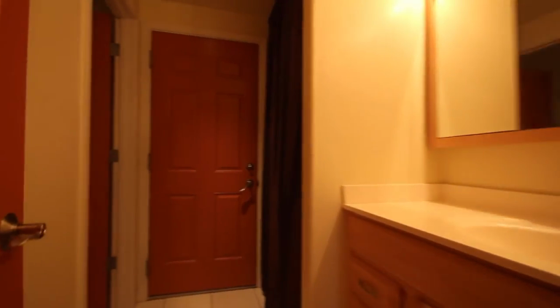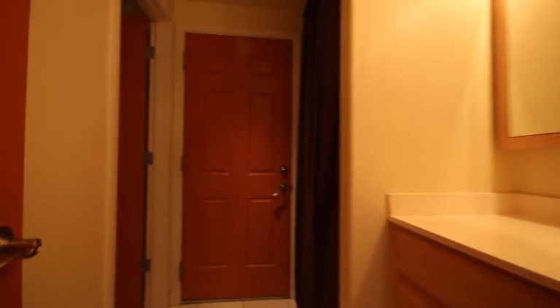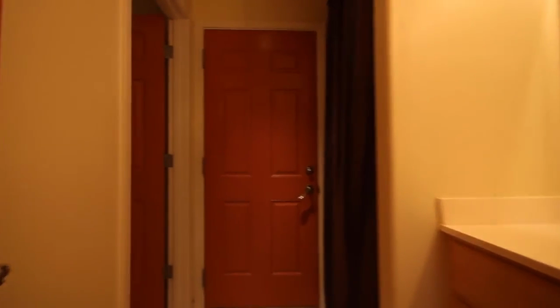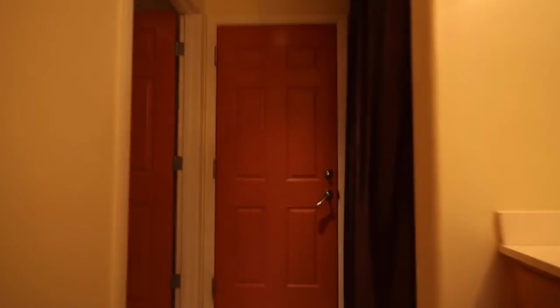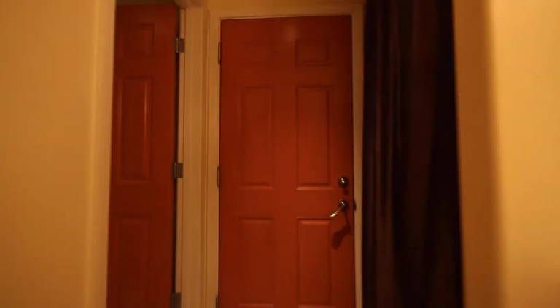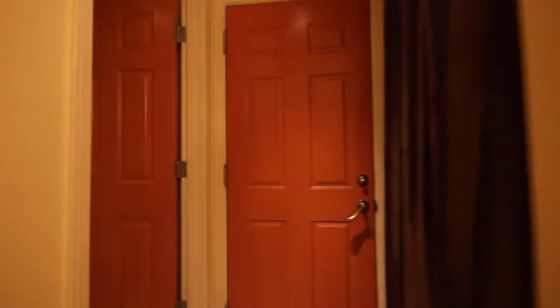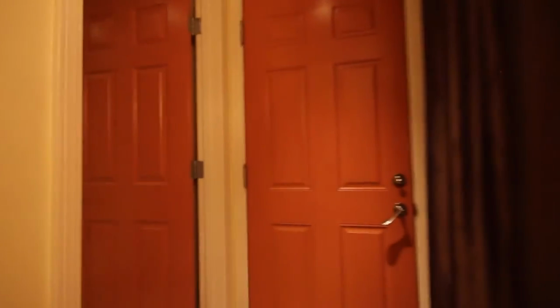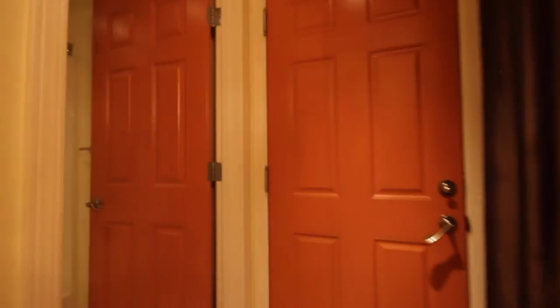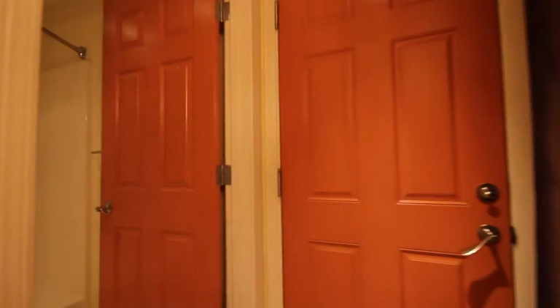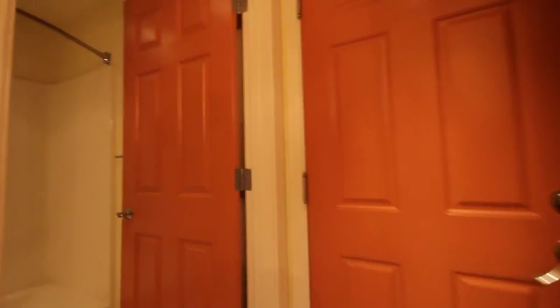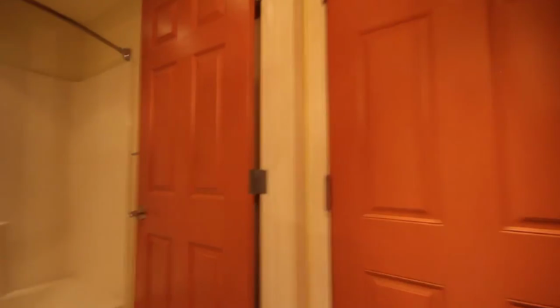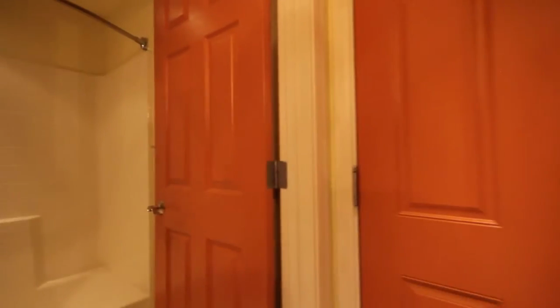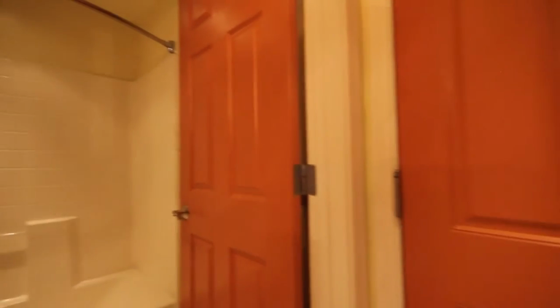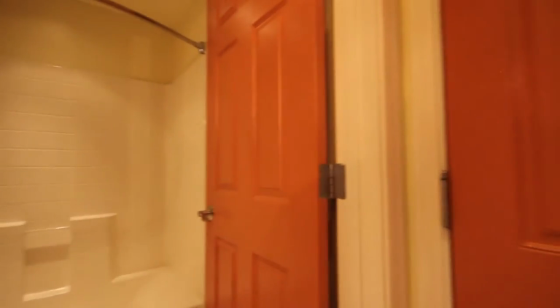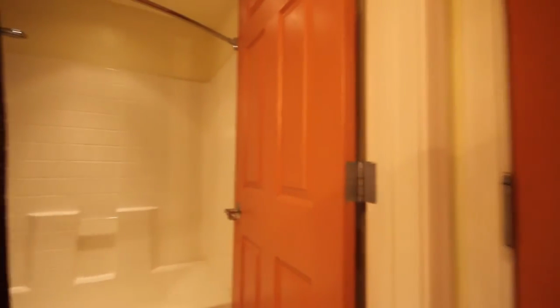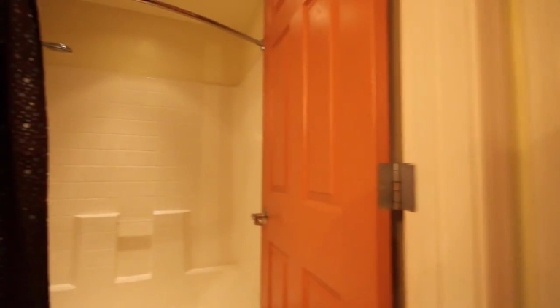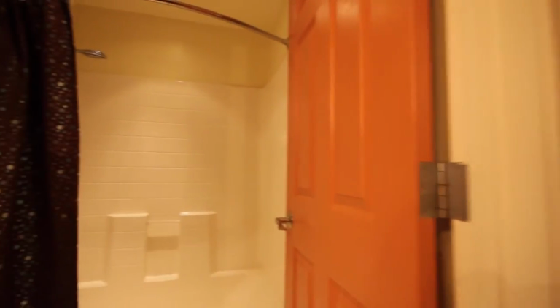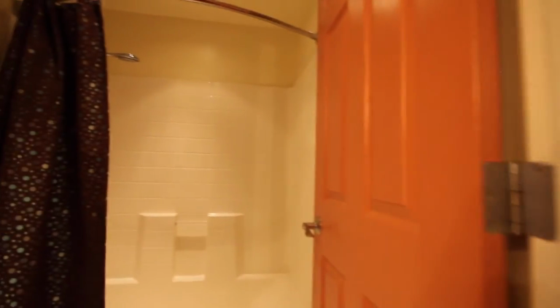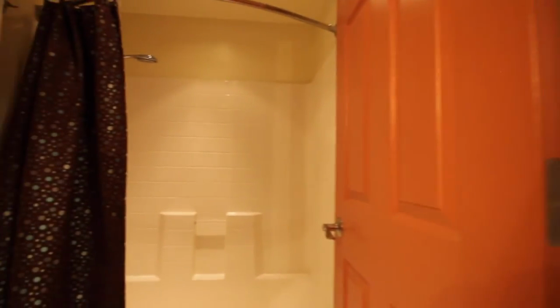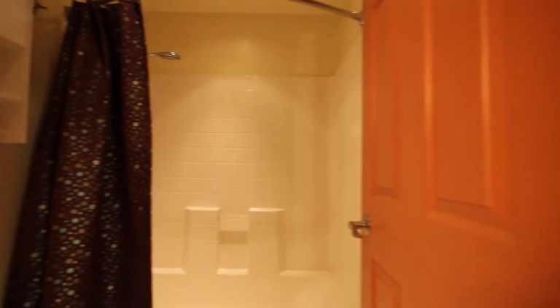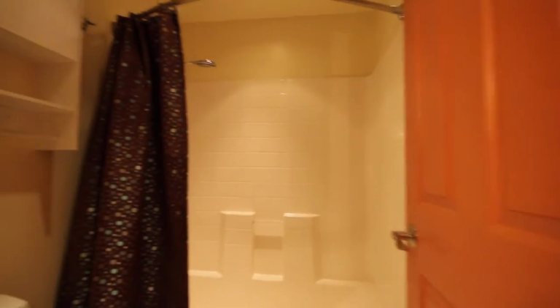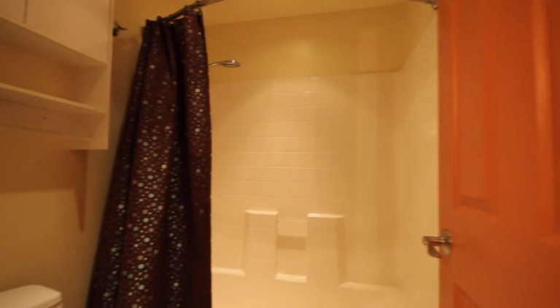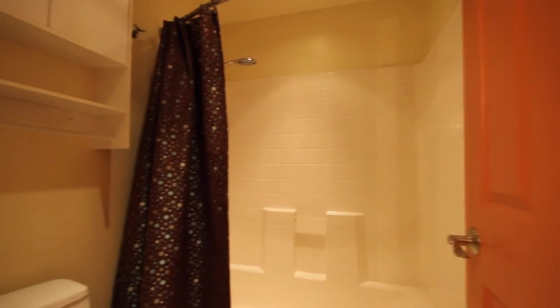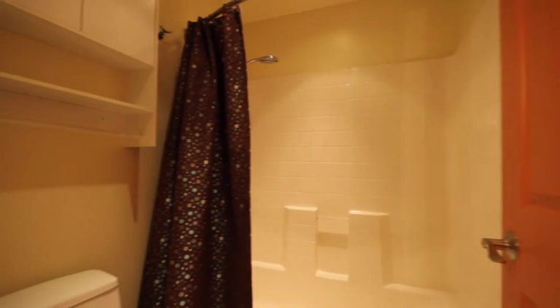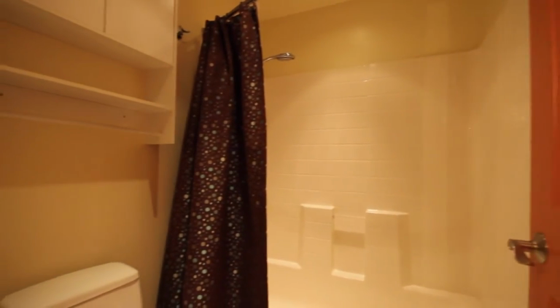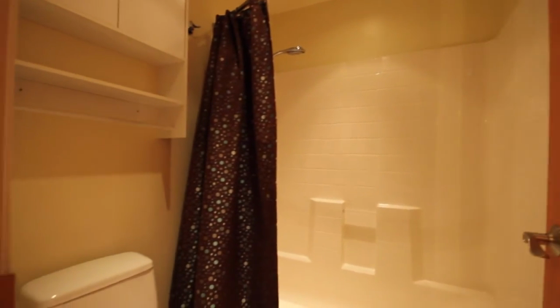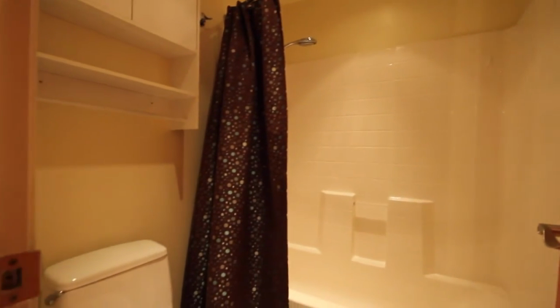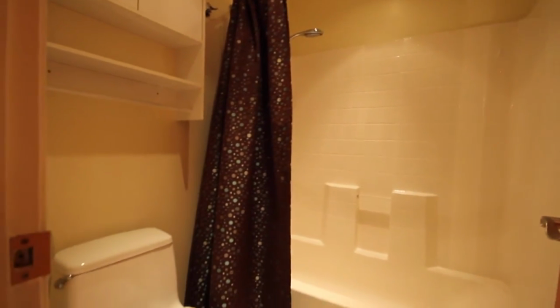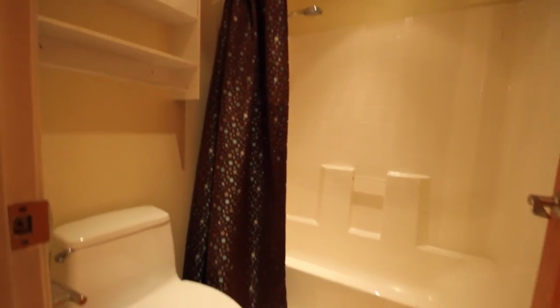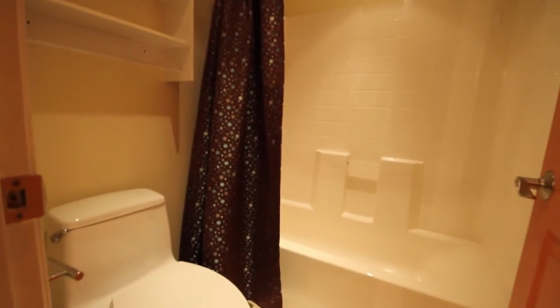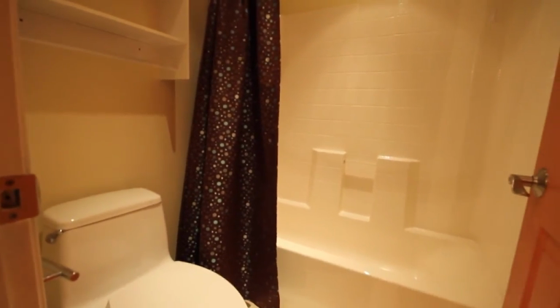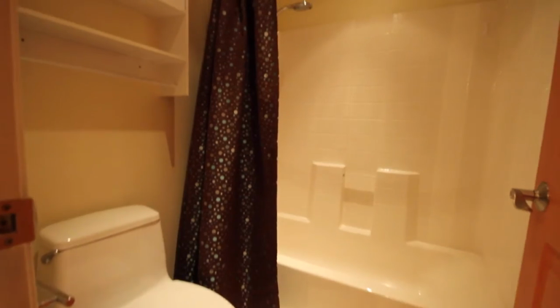Here's the private bathroom that is connected to the downstairs in-law area, and here's the rest of the bathroom.